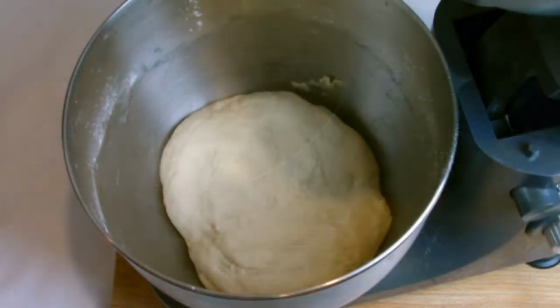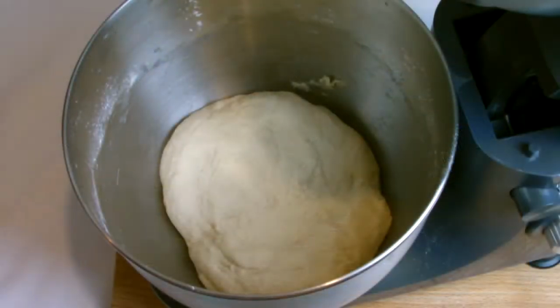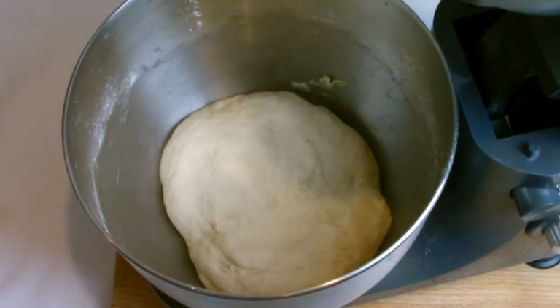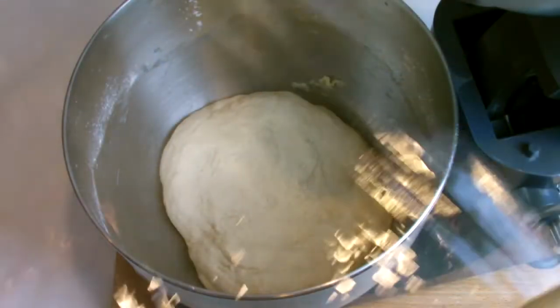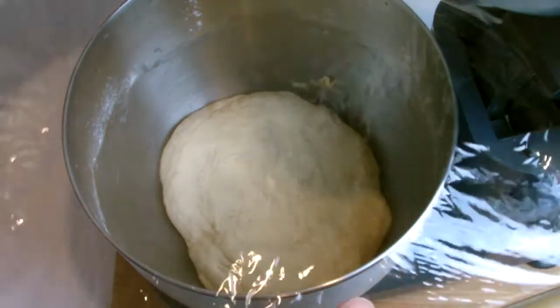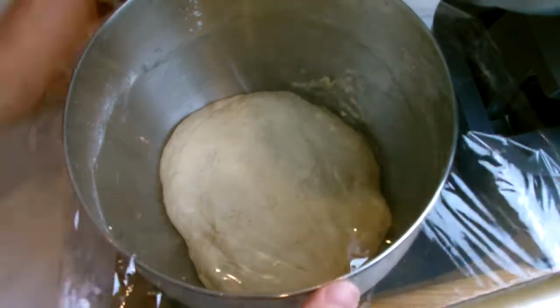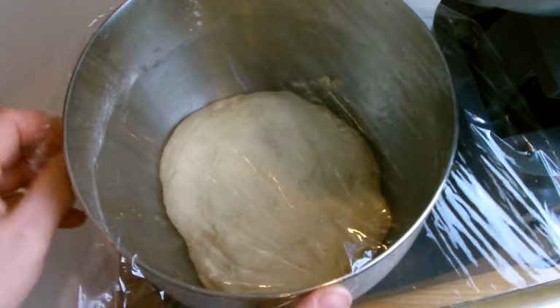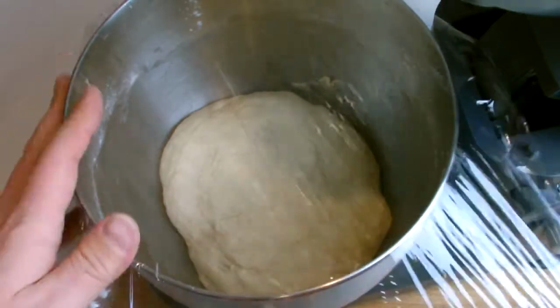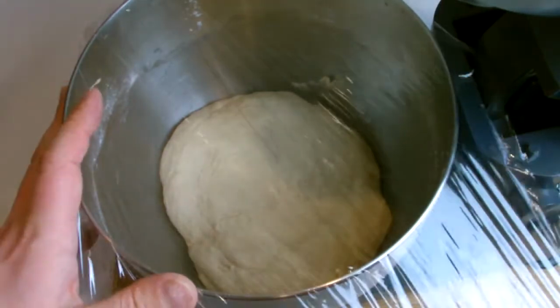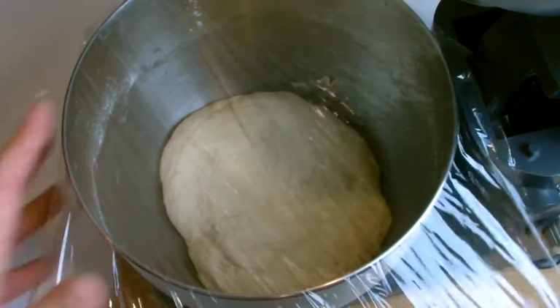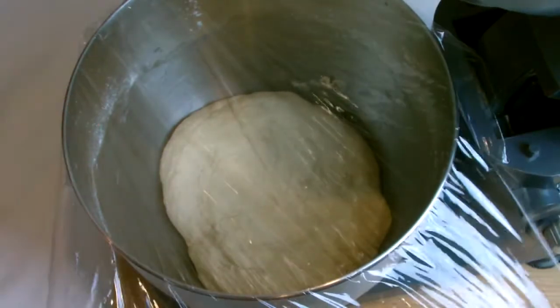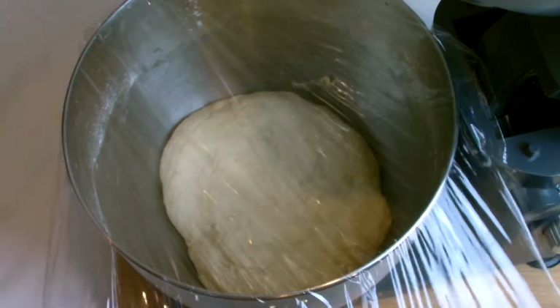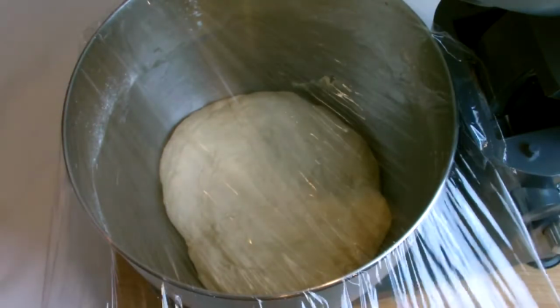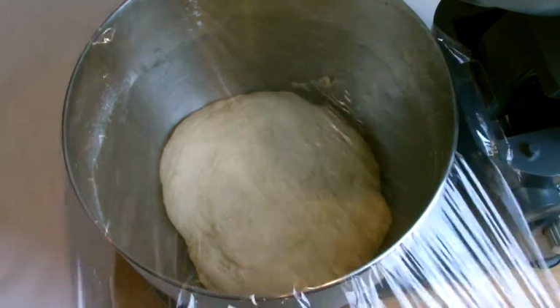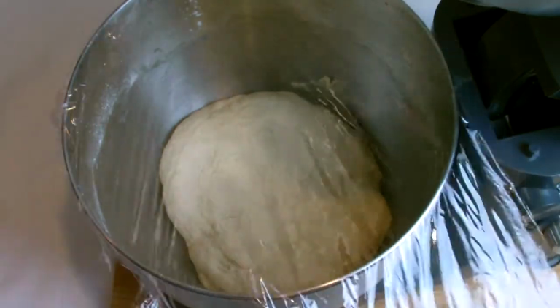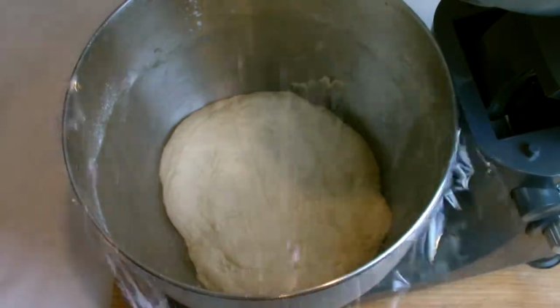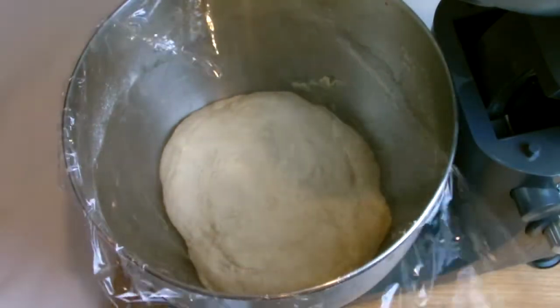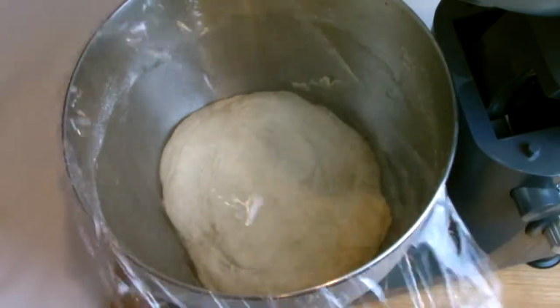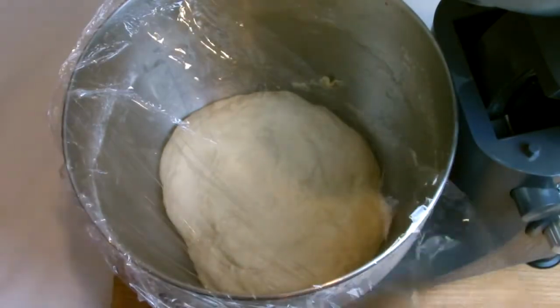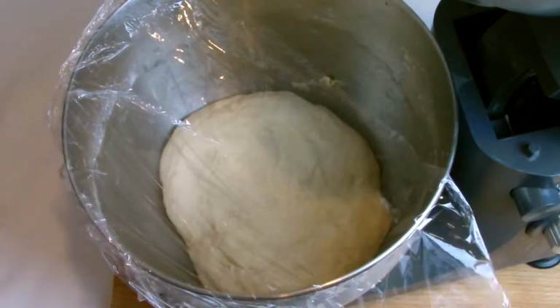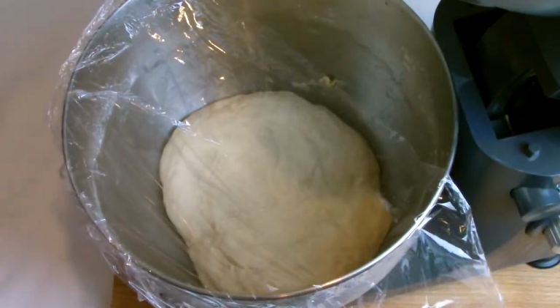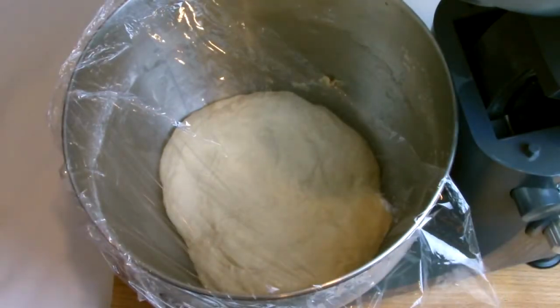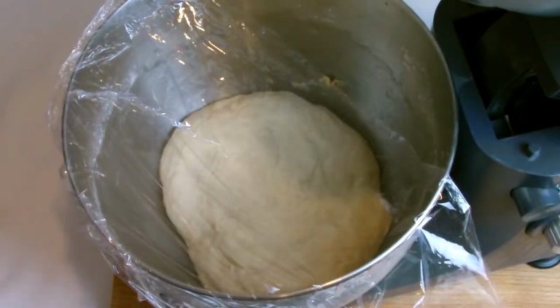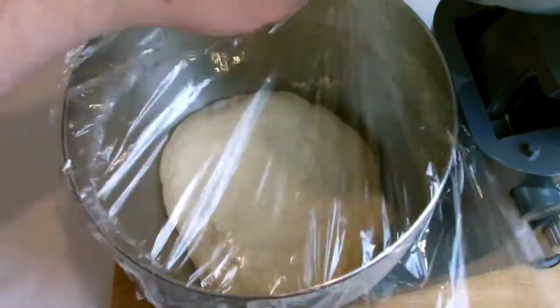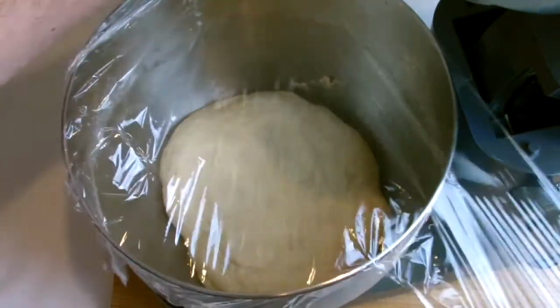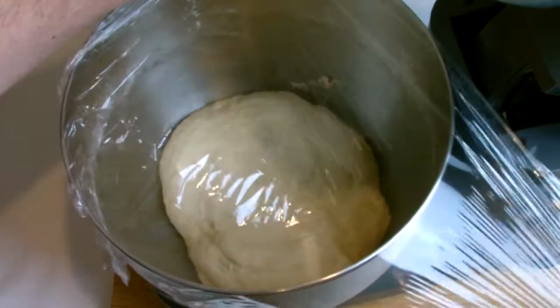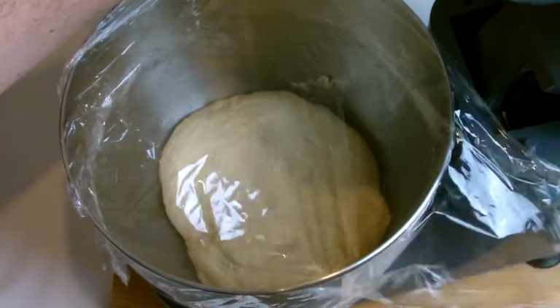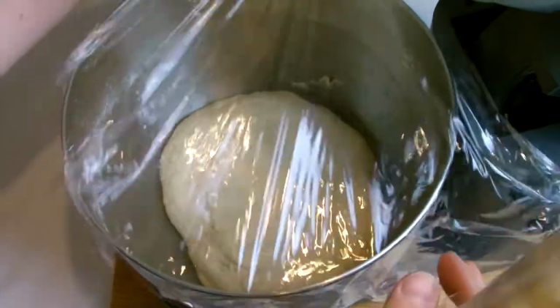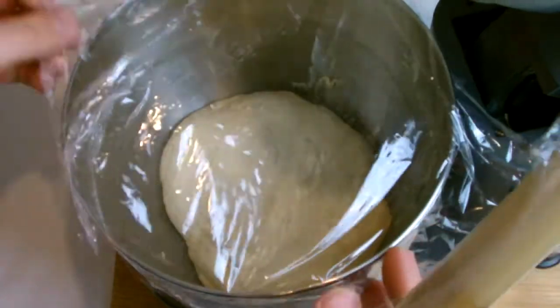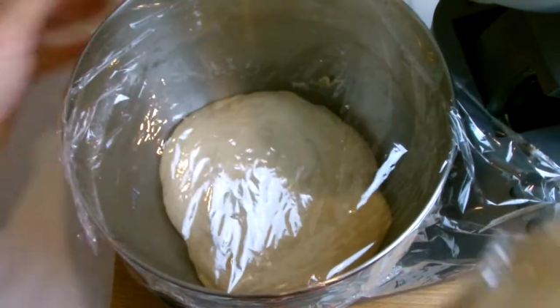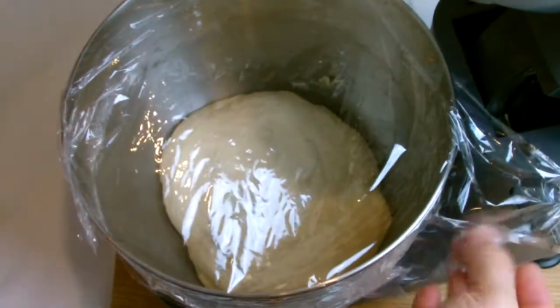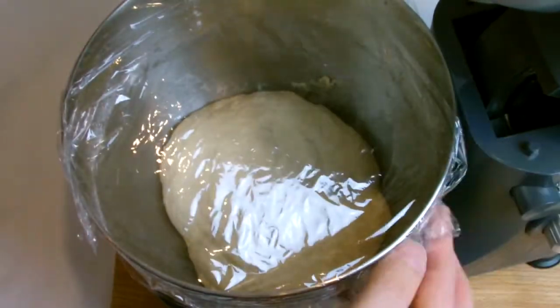Cling film the bowl loosely. You want to leave the cling film loose so that you give the opportunity for air to escape, and then let your dough prove until it has doubled in size.